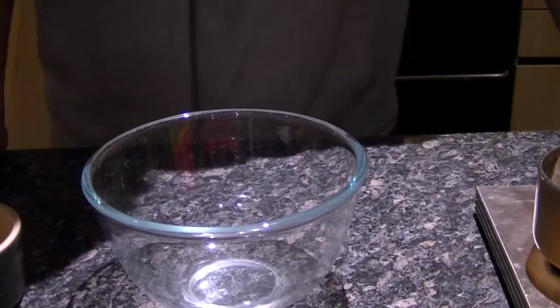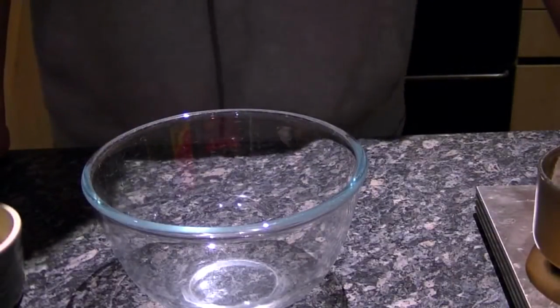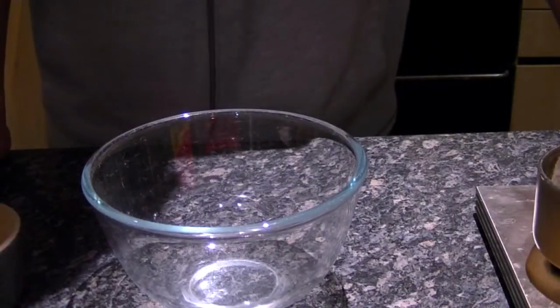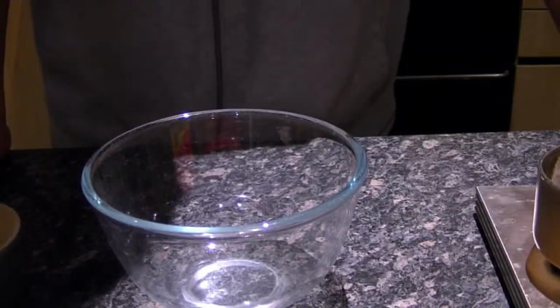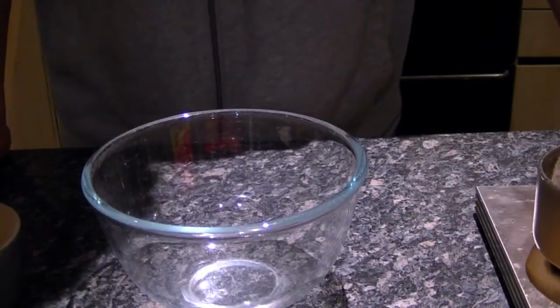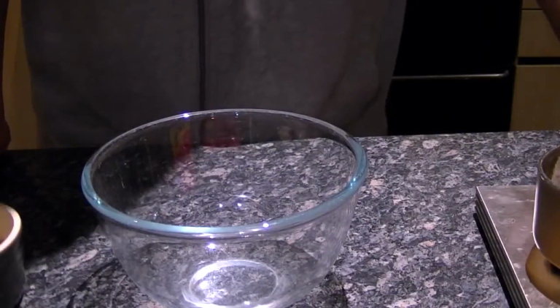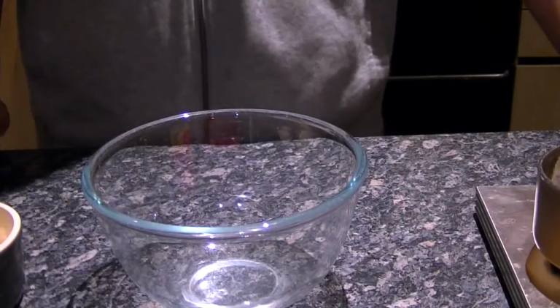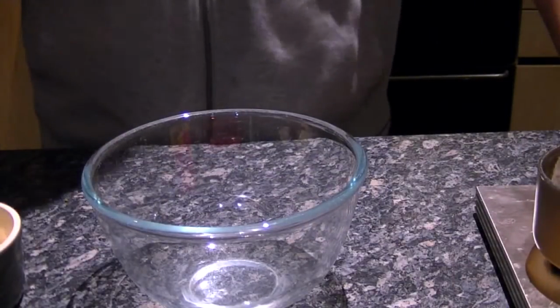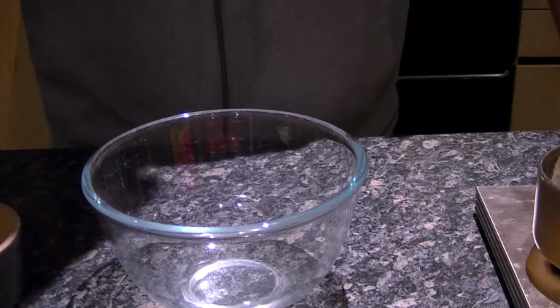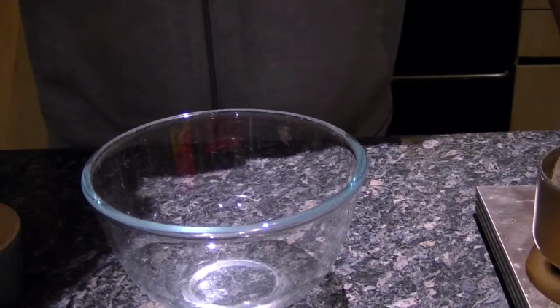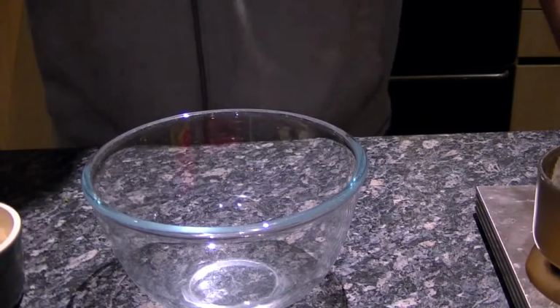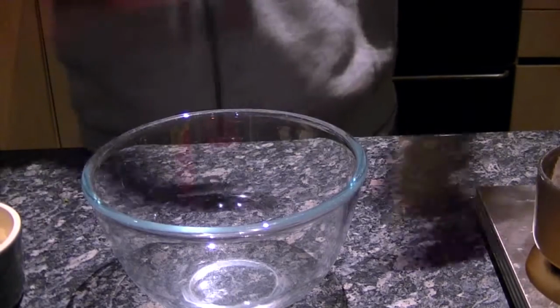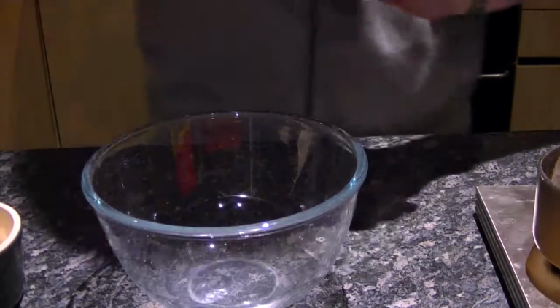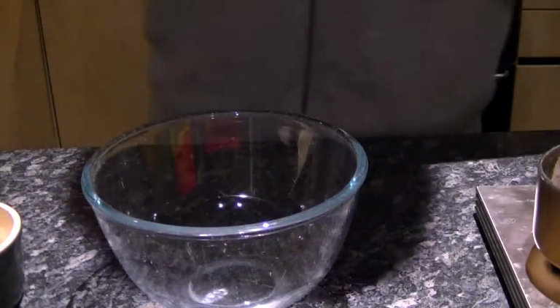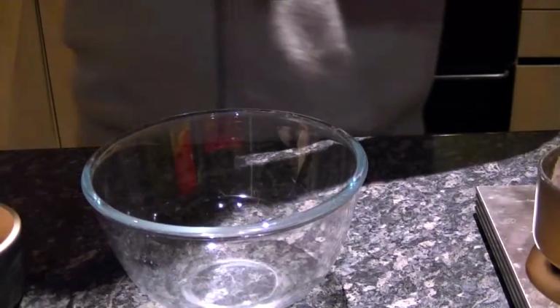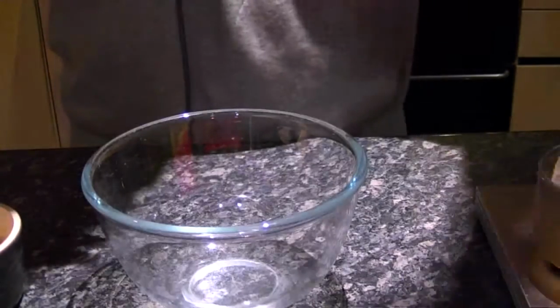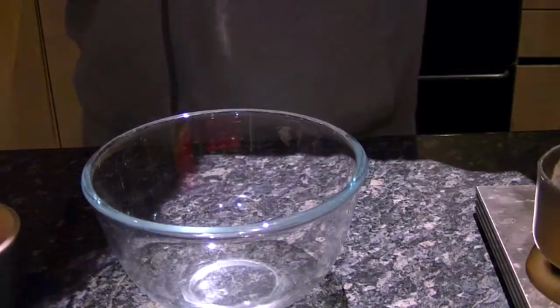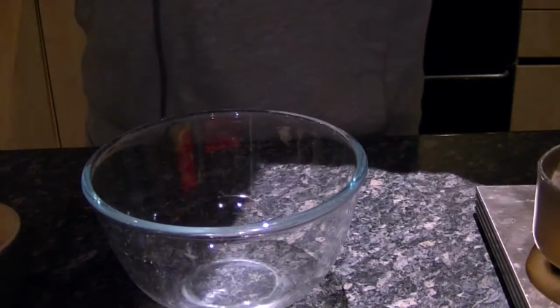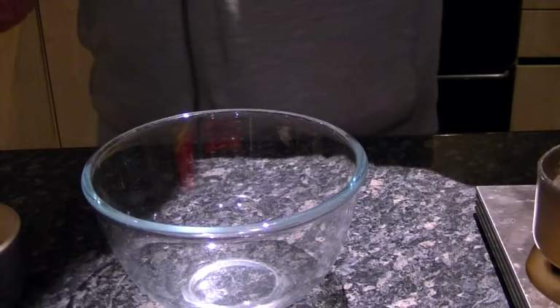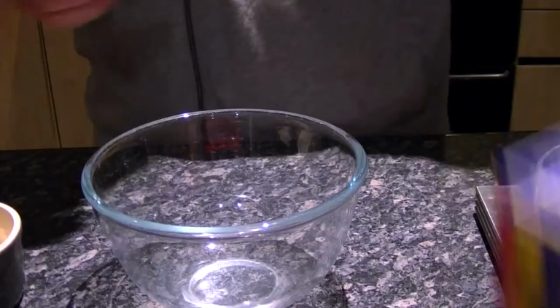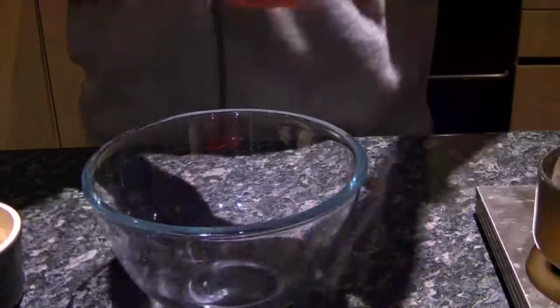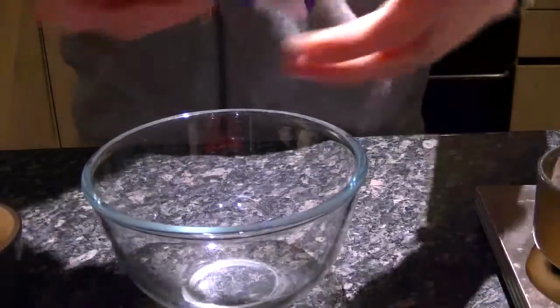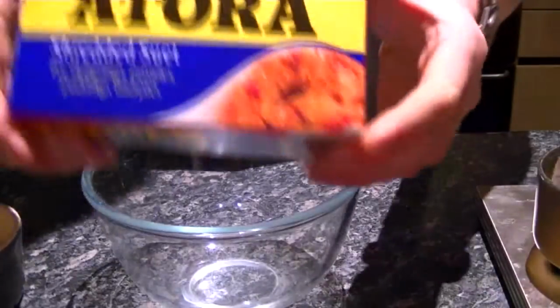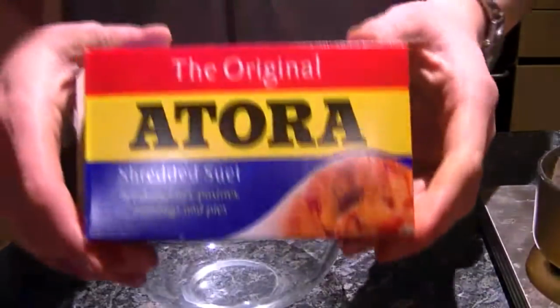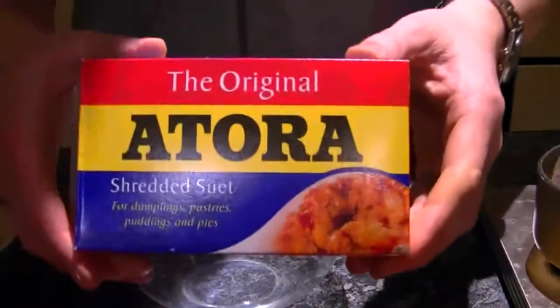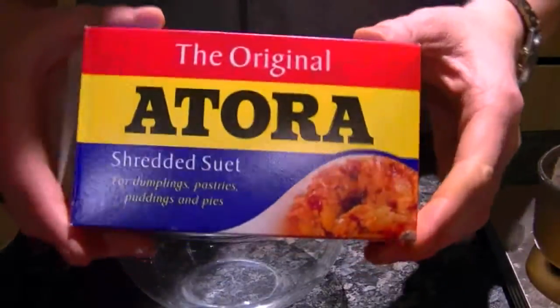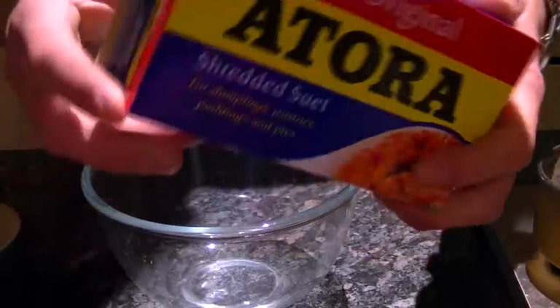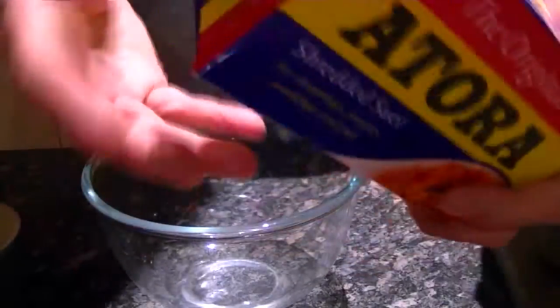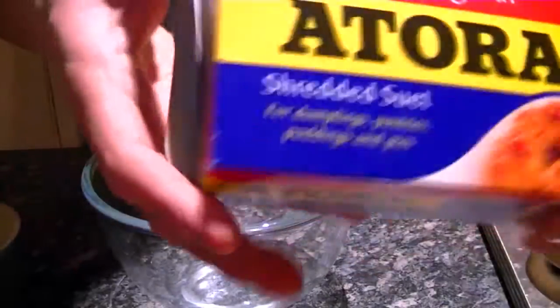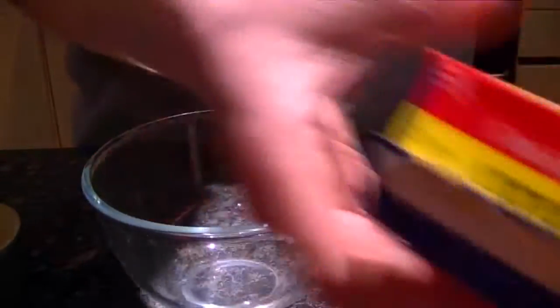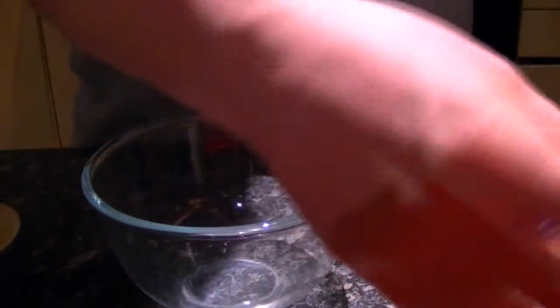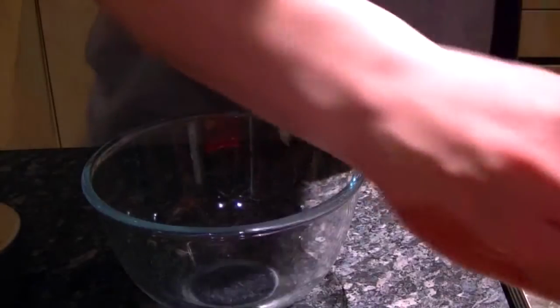For the last 20 minutes of cooking the stew, I'm going to put some dumplings in to cook with it. There's no complex recipe — I'm just going to follow the recipe which is on the pack of the suet.